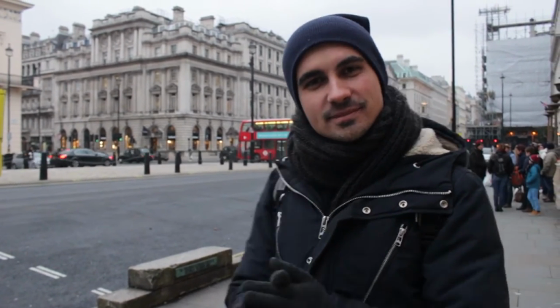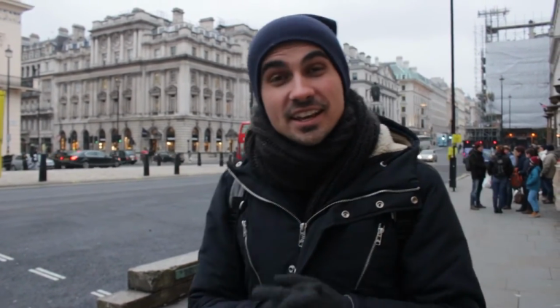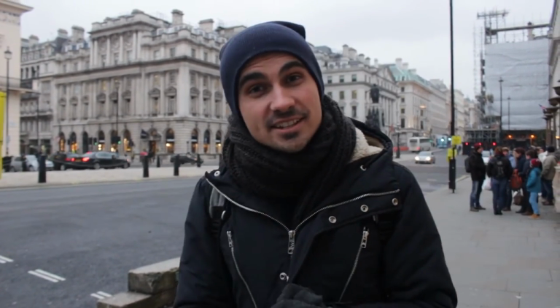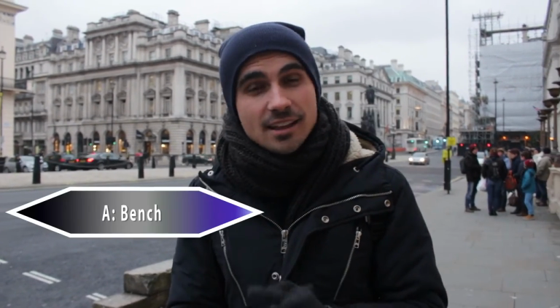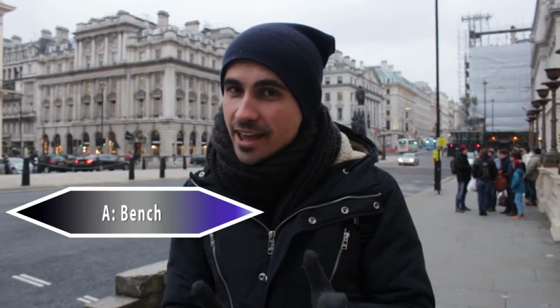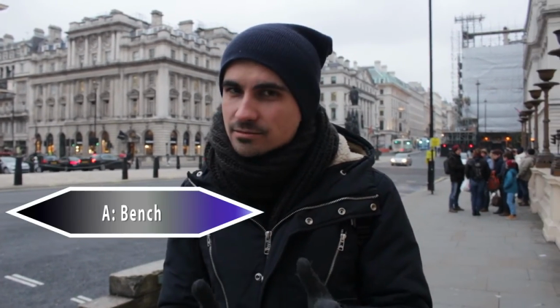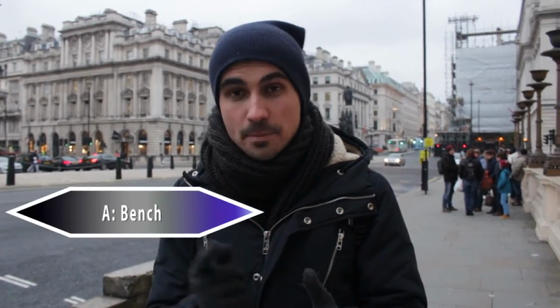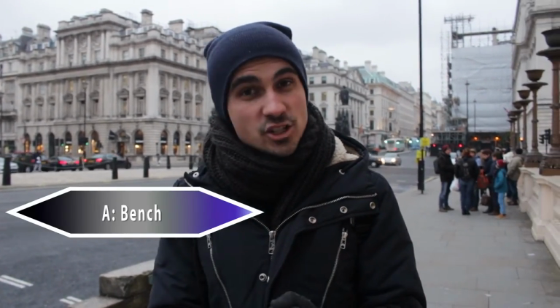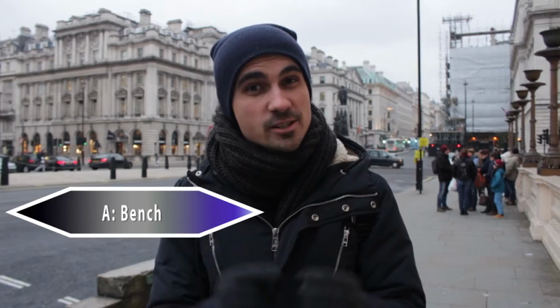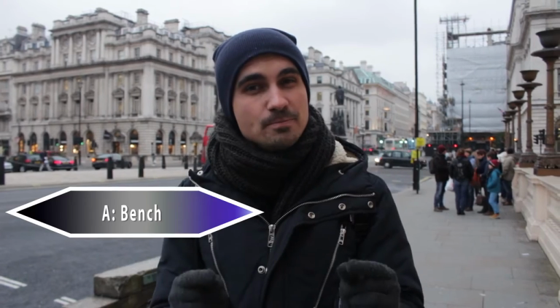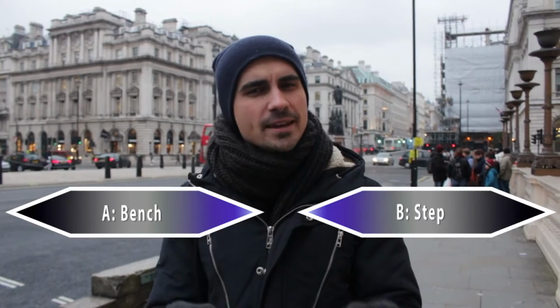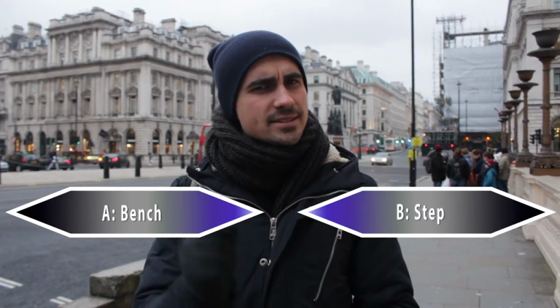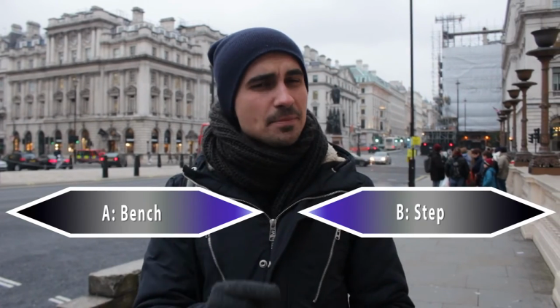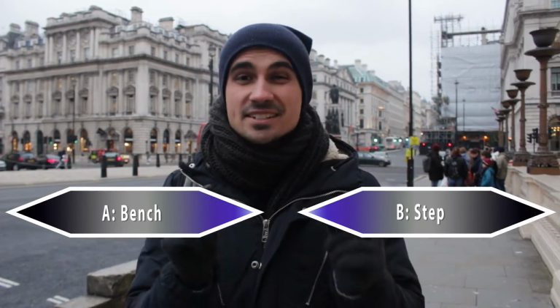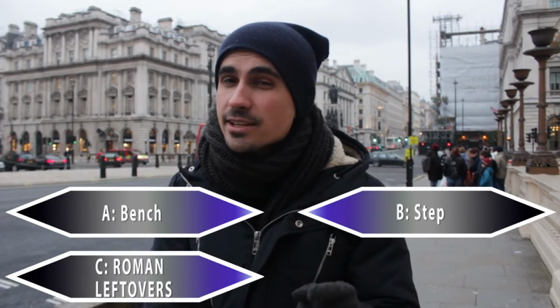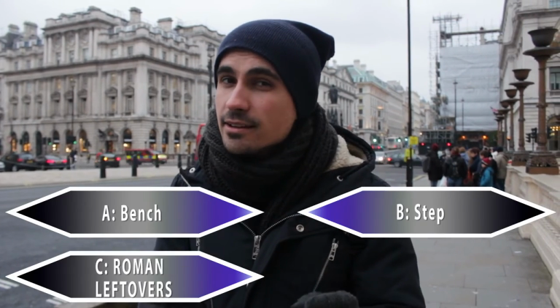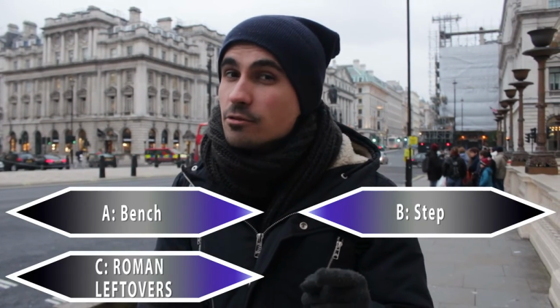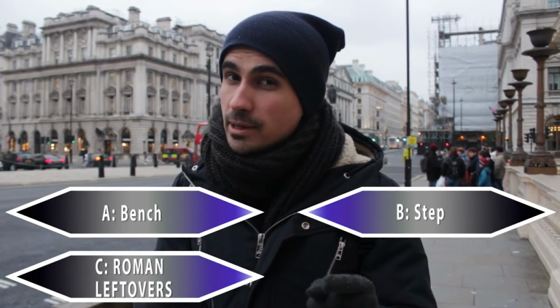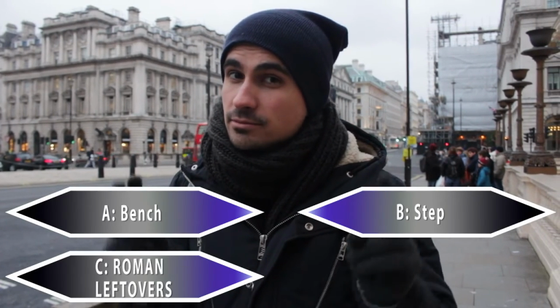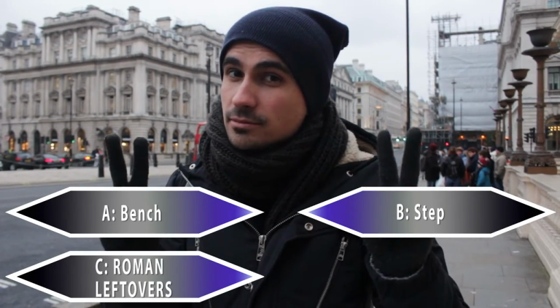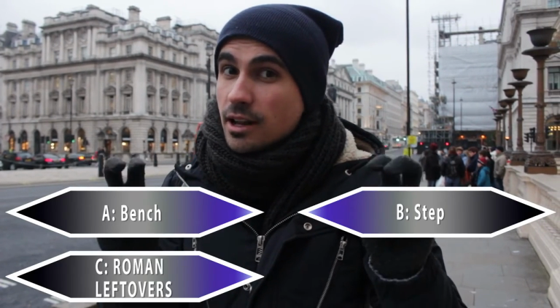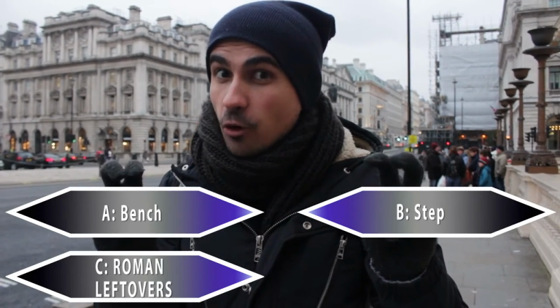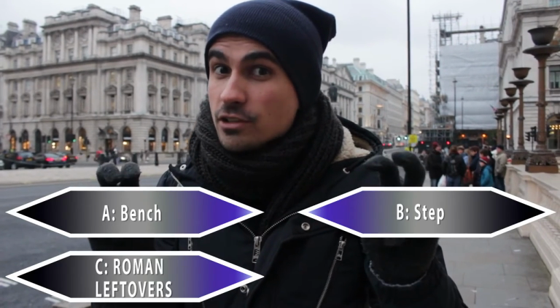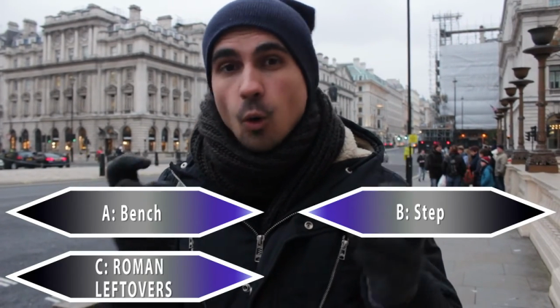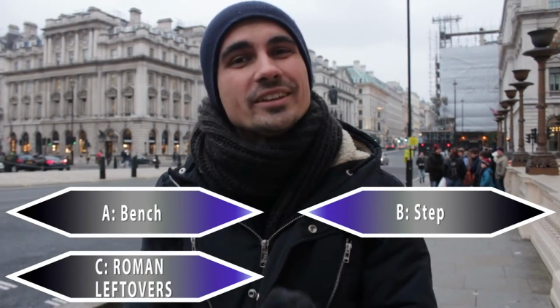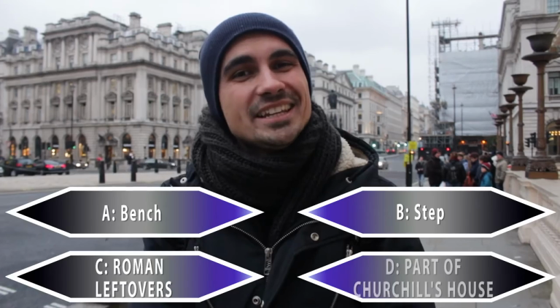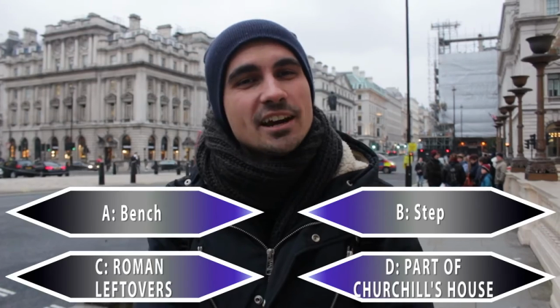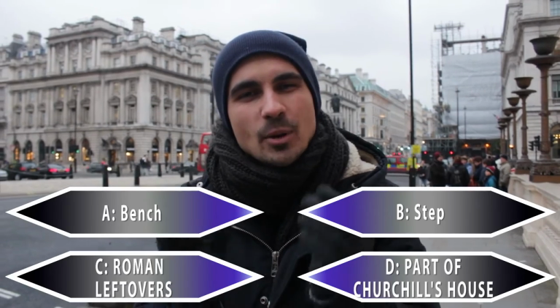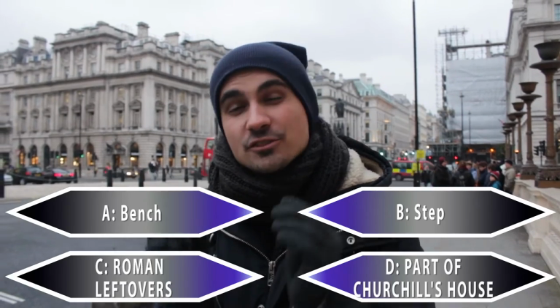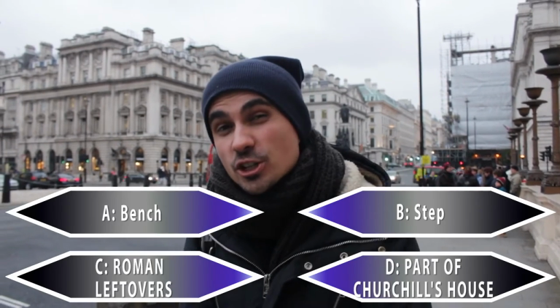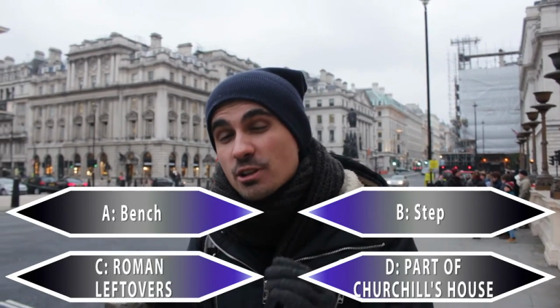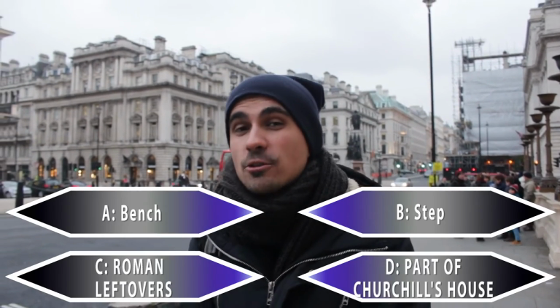Is it A: a bench? B: a step? C: Roman leftovers? Or D: part of Churchill's house?